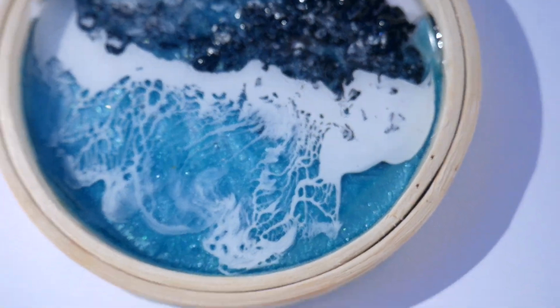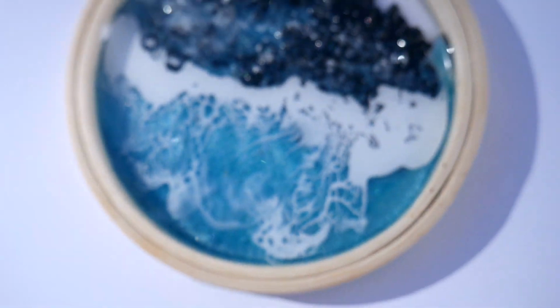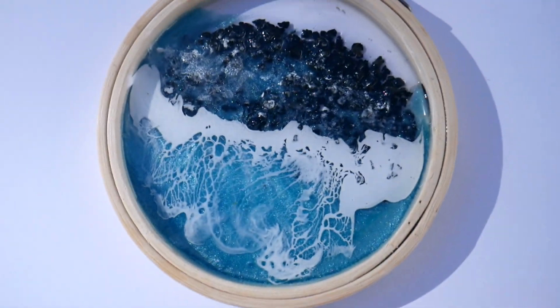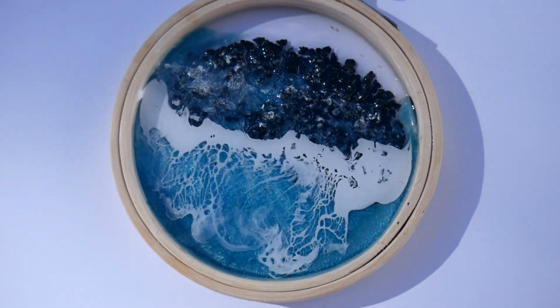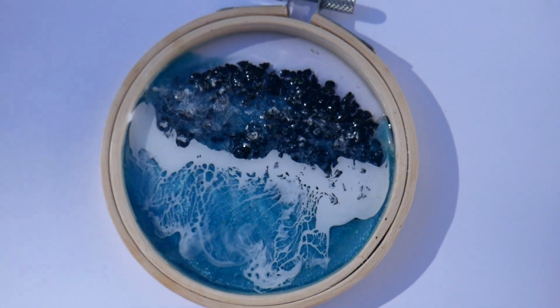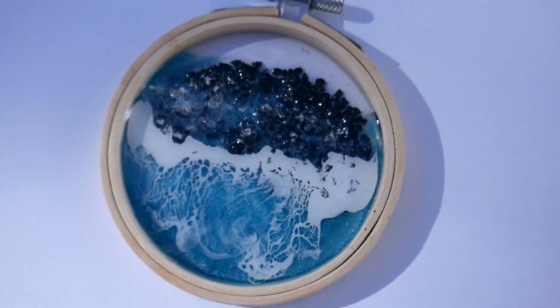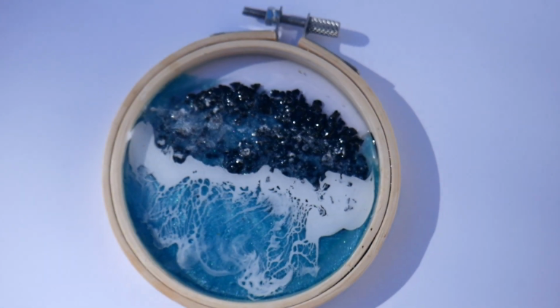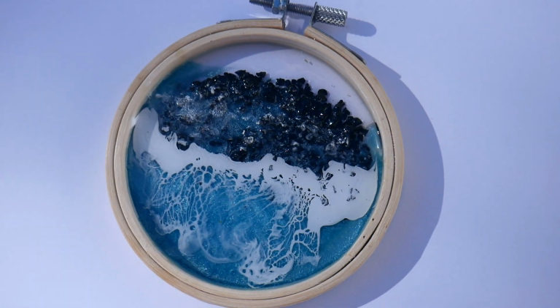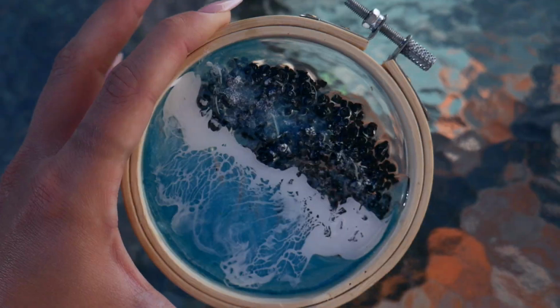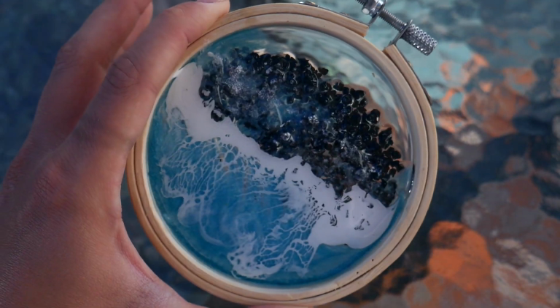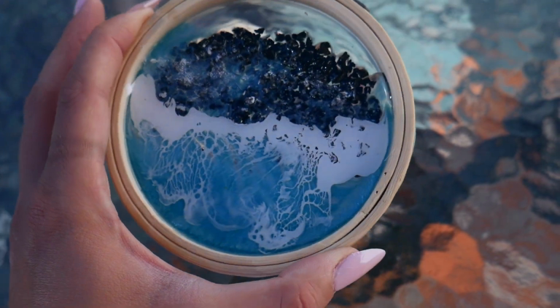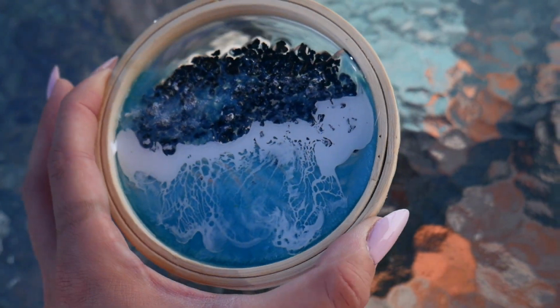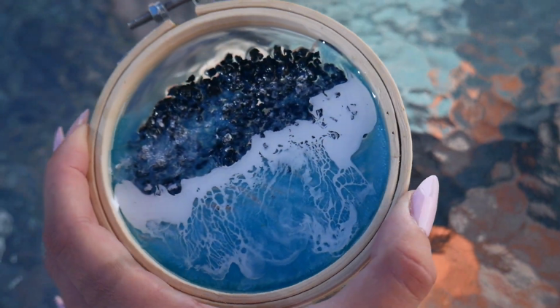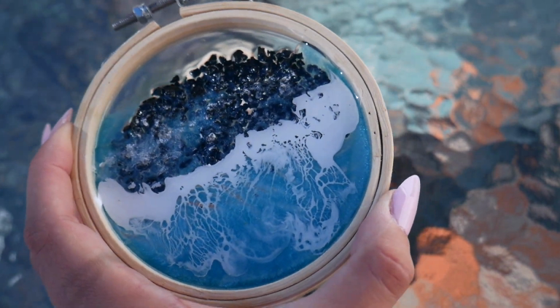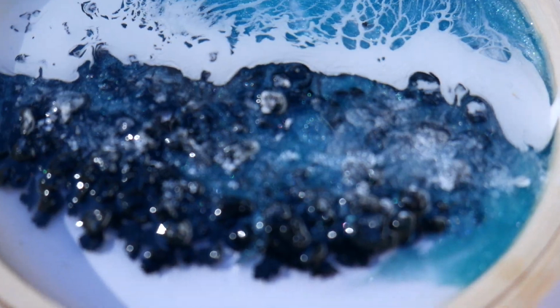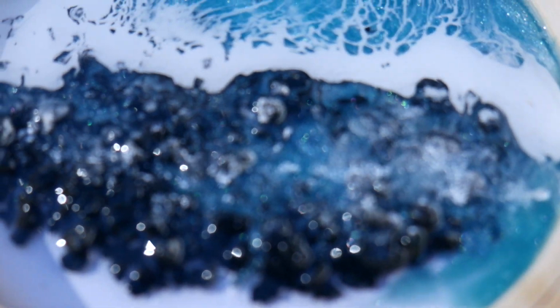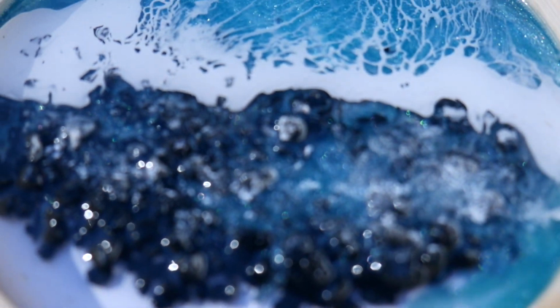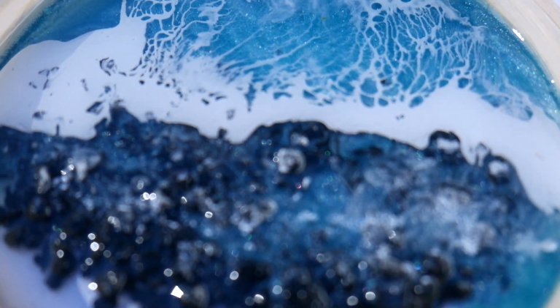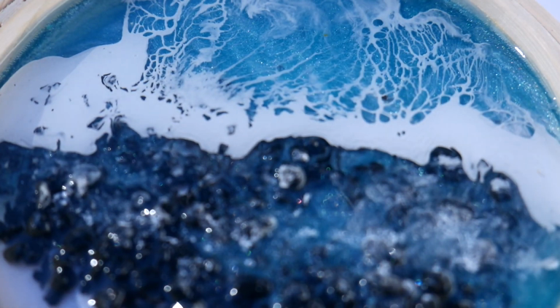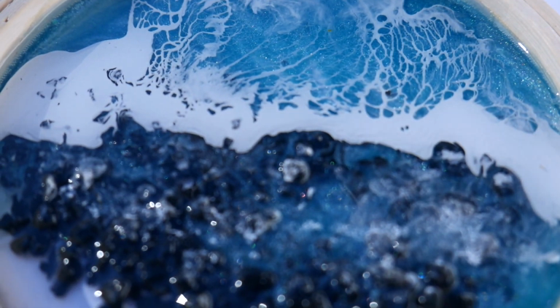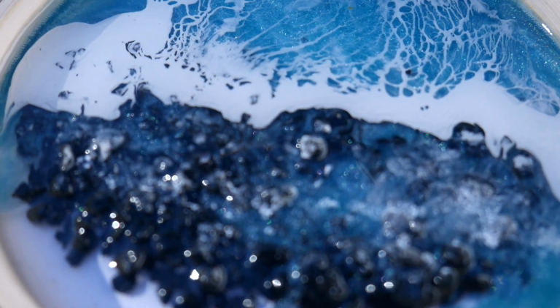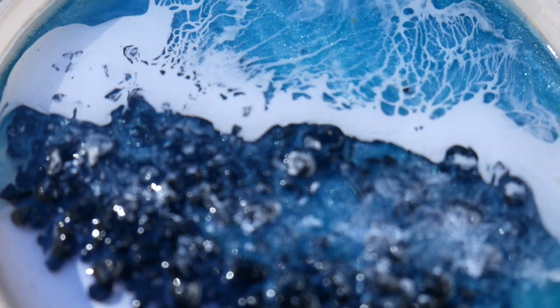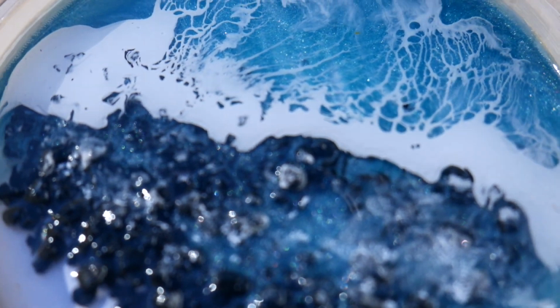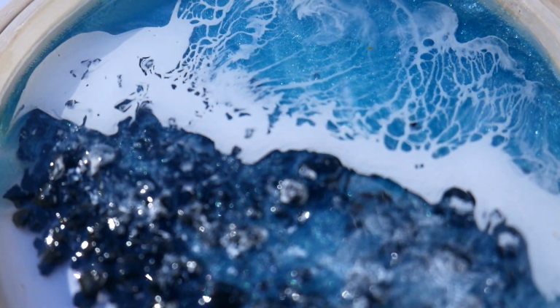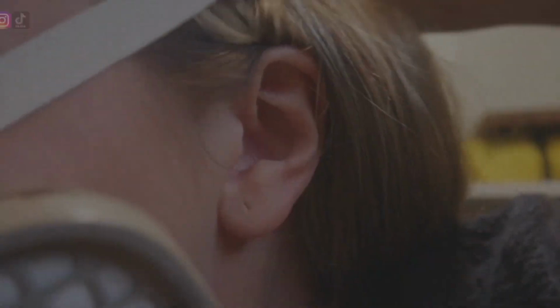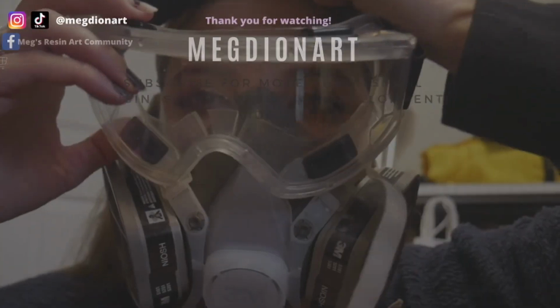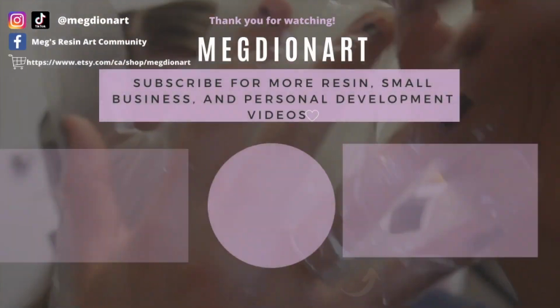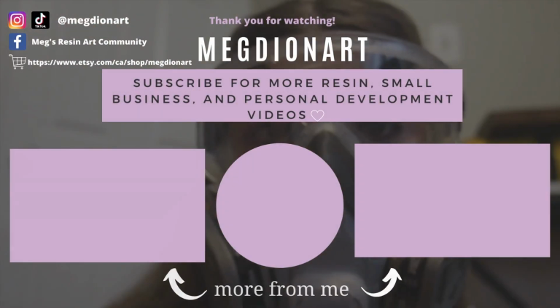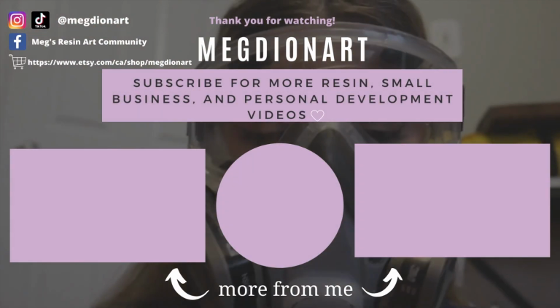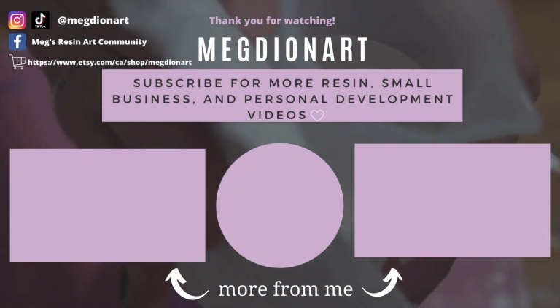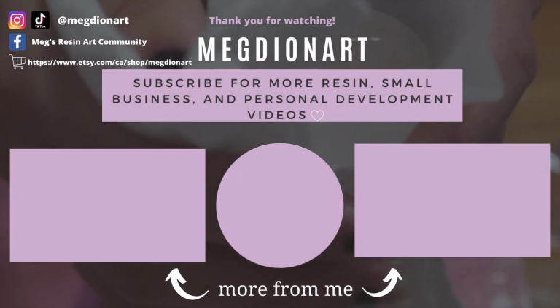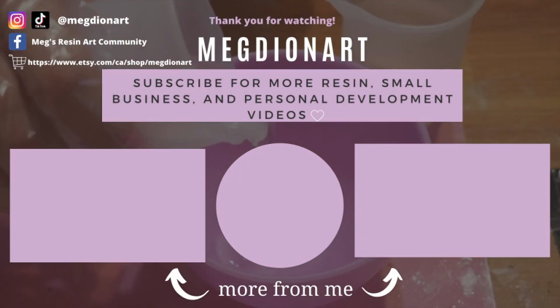Thank you so much for watching and being here with me today. I loved experimenting with you and showing you my process. I hope you enjoyed this video — if you did, don't forget to give me a thumbs up and subscribe if you're new. I hope to see you in my next video. Bye!